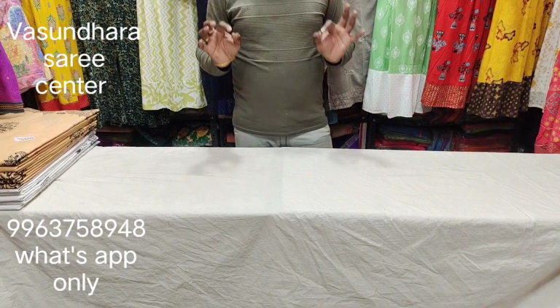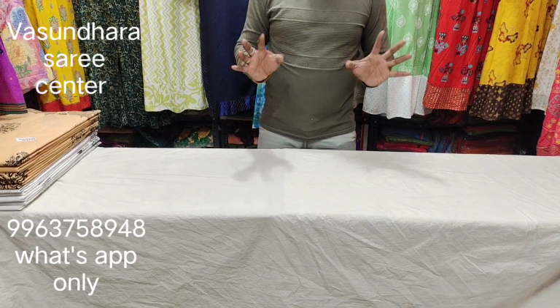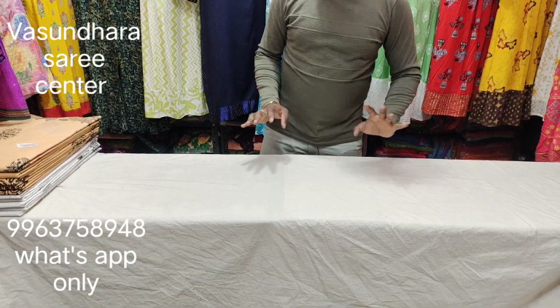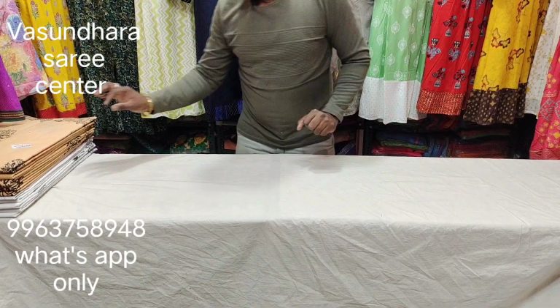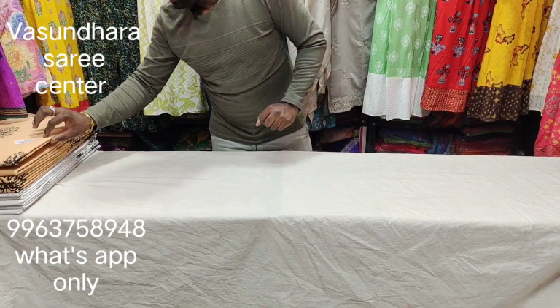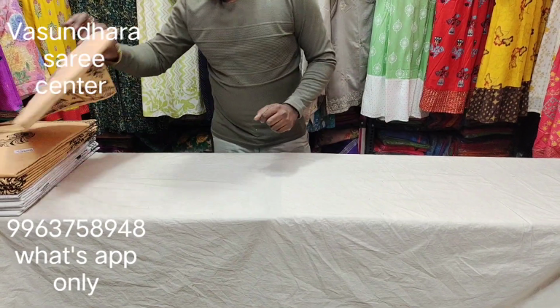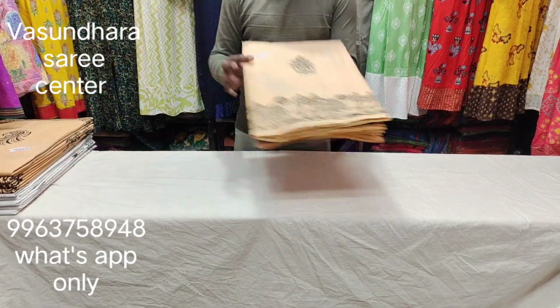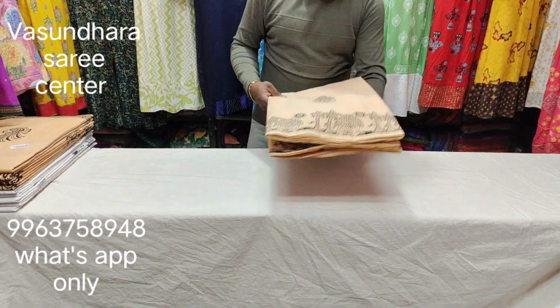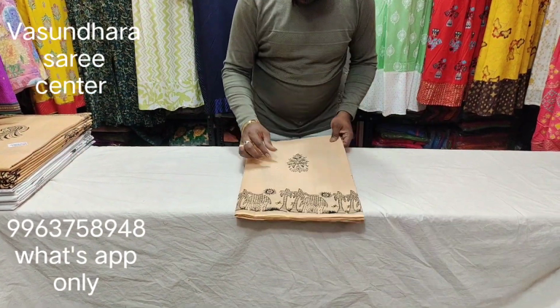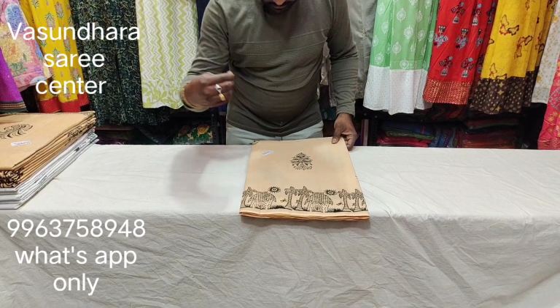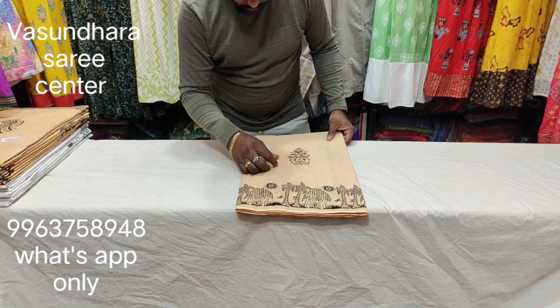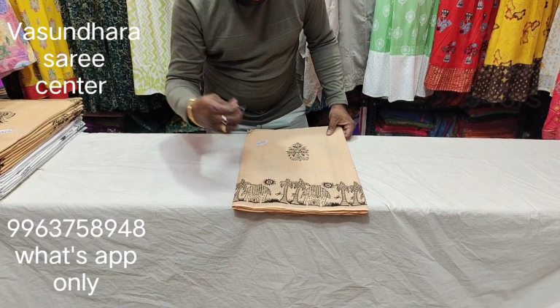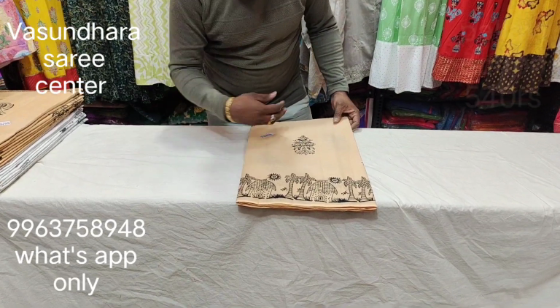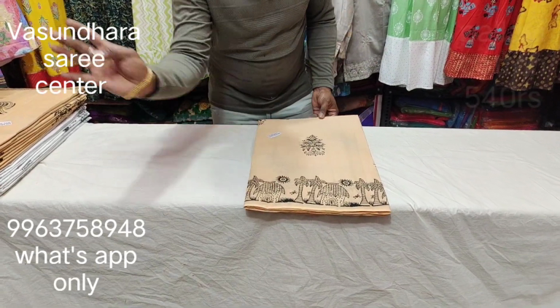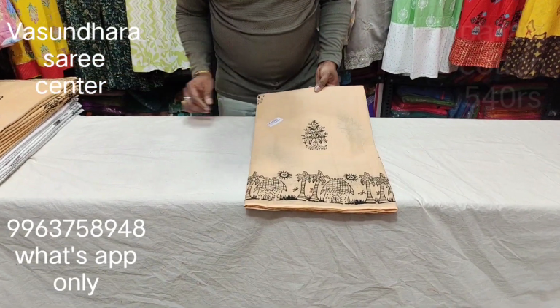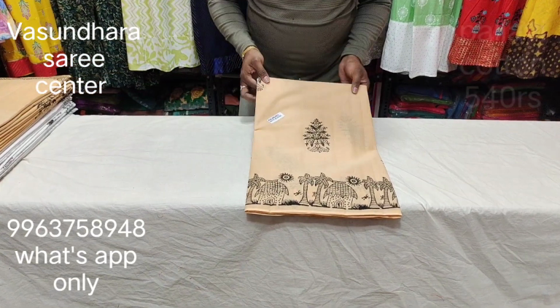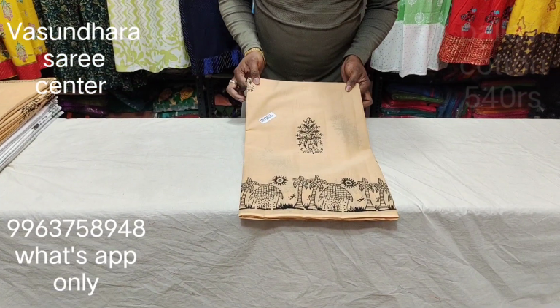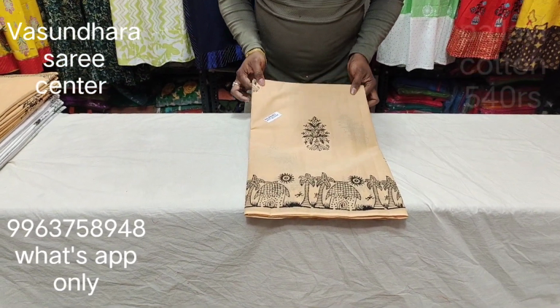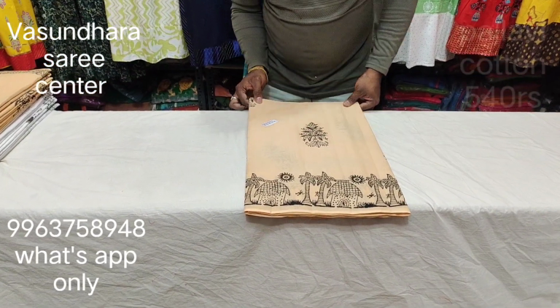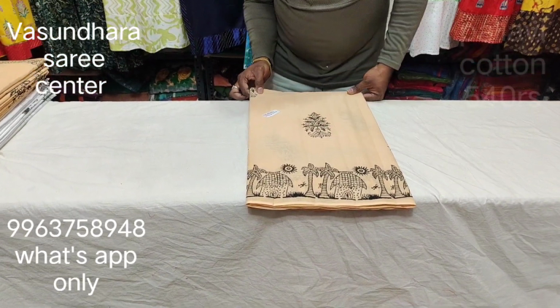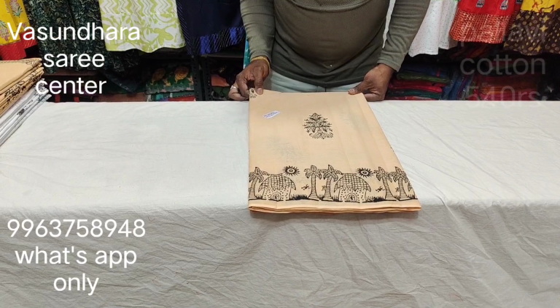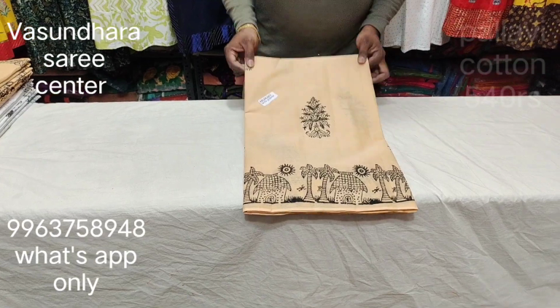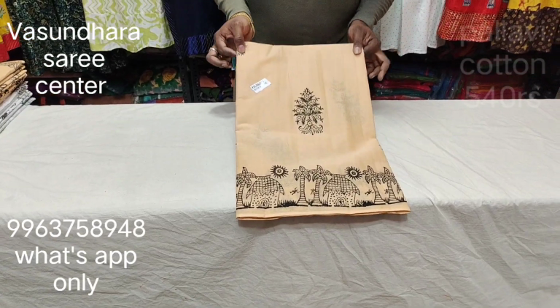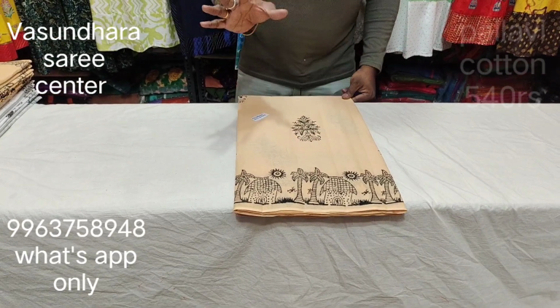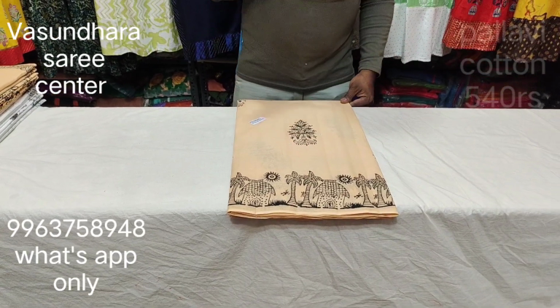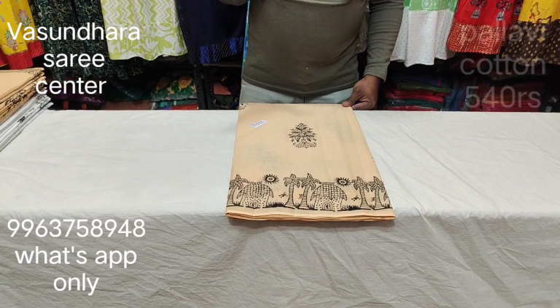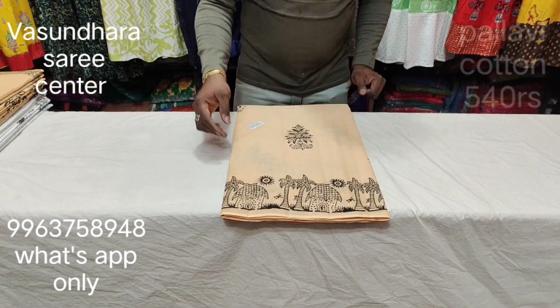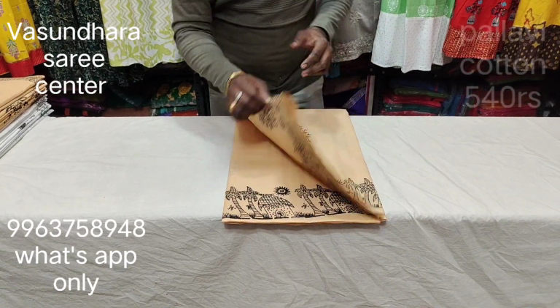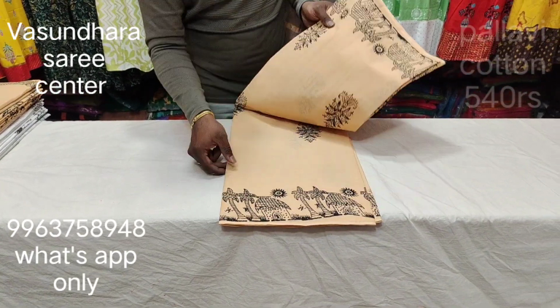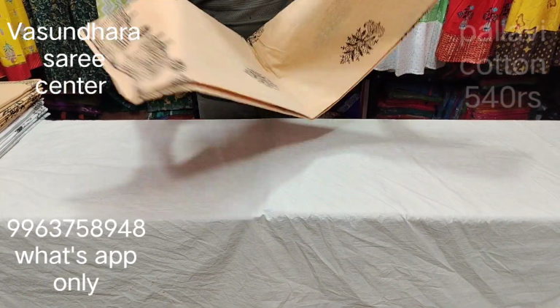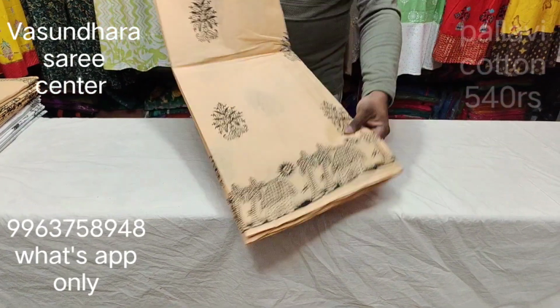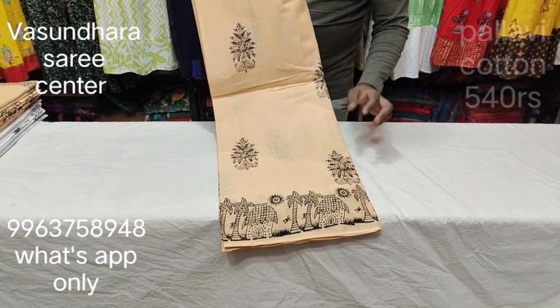Pallavi cotton — 100% pure cotton. This is the first block print. The sari is cream color based, block print.